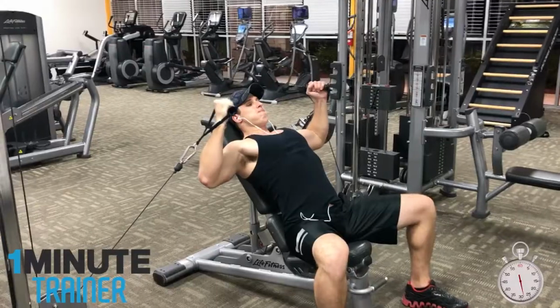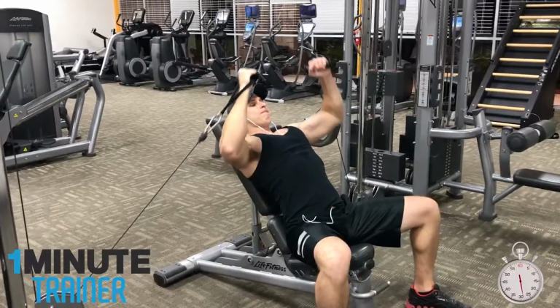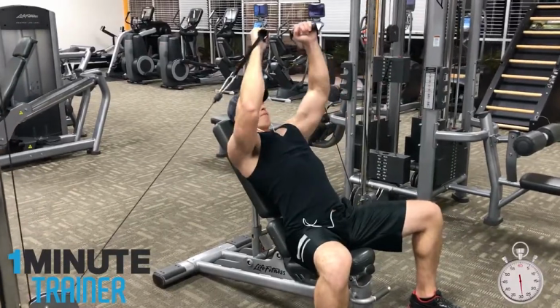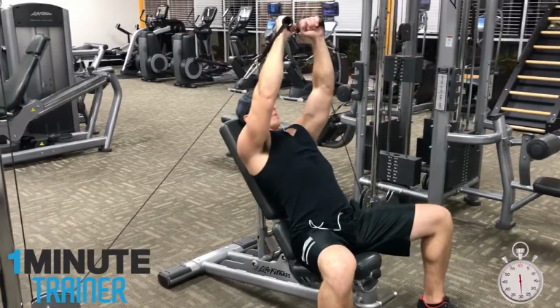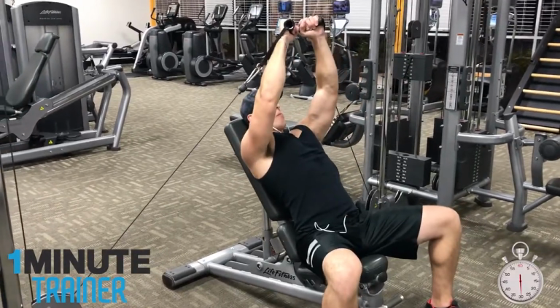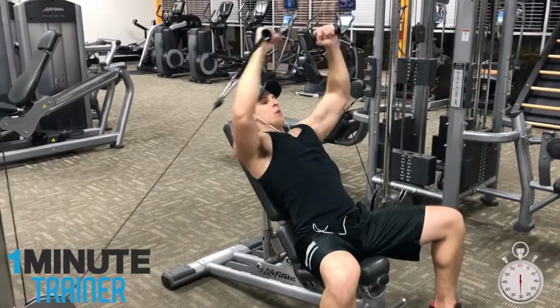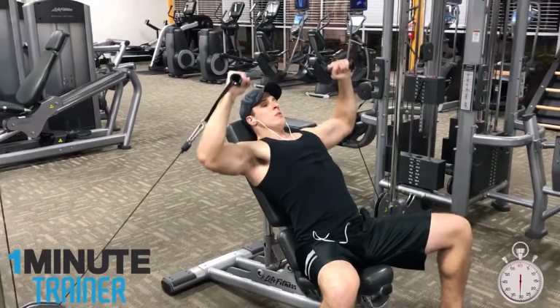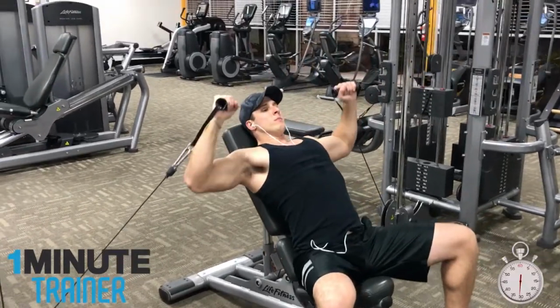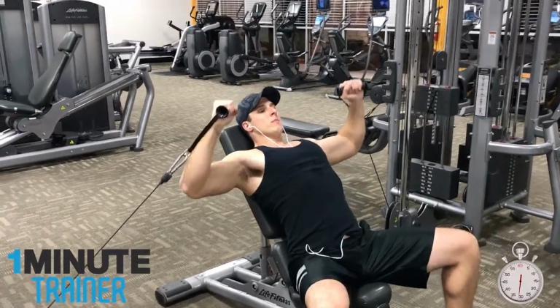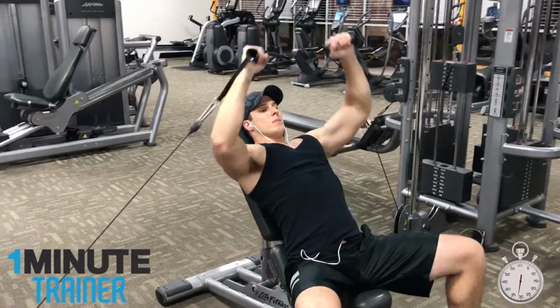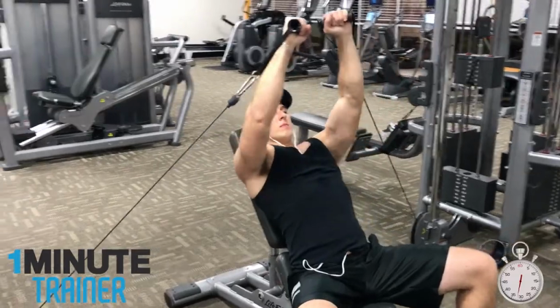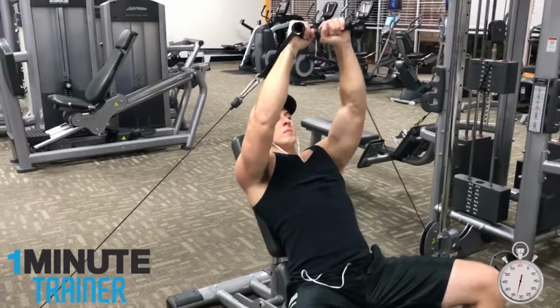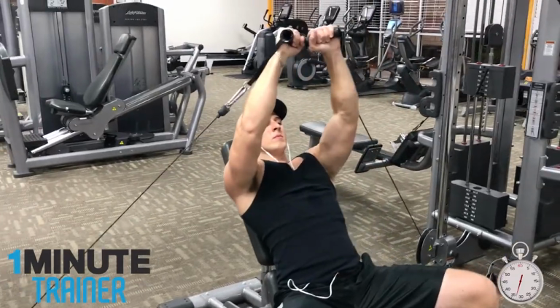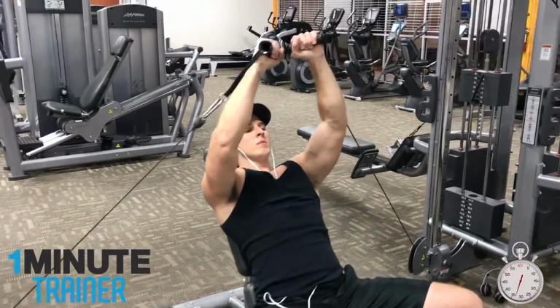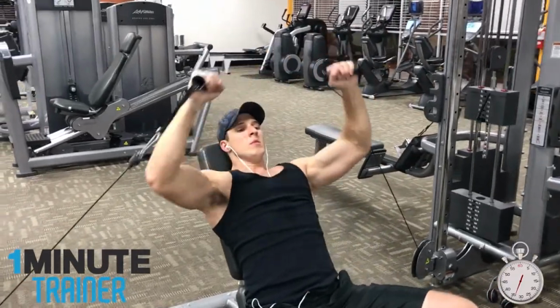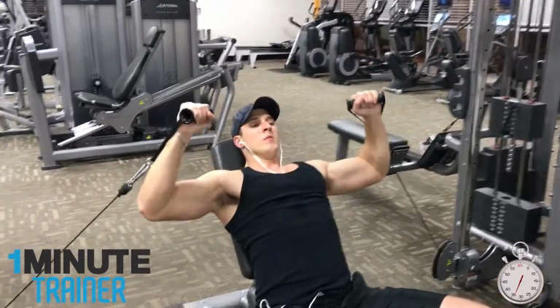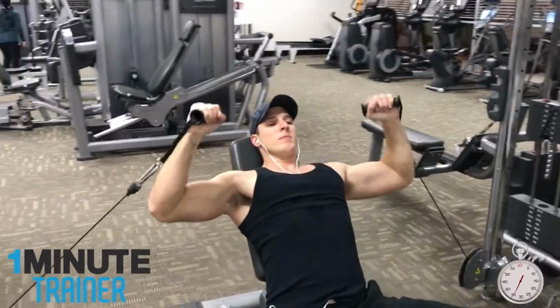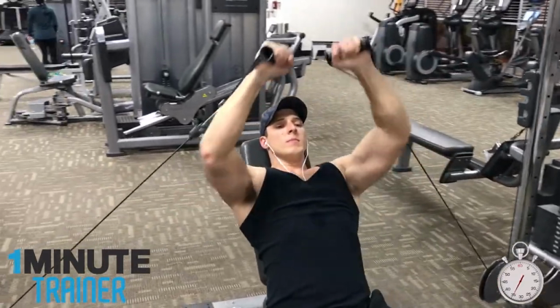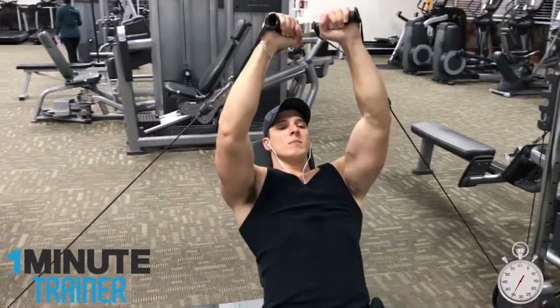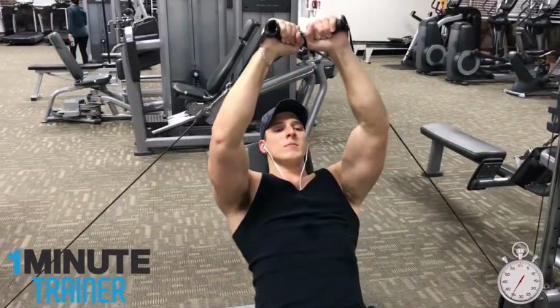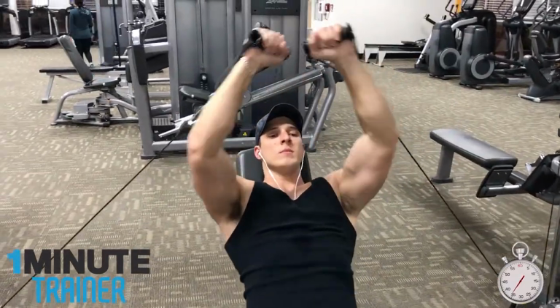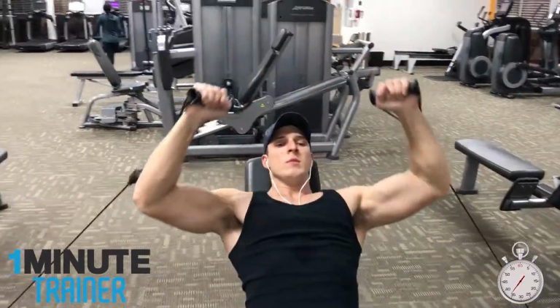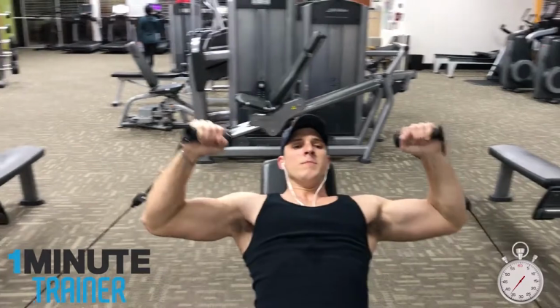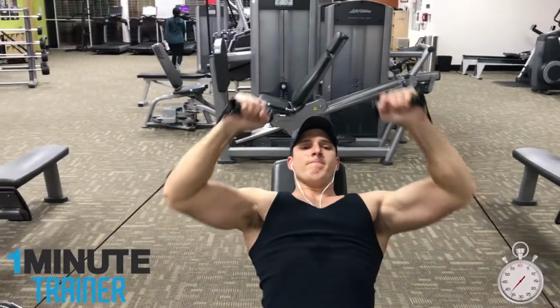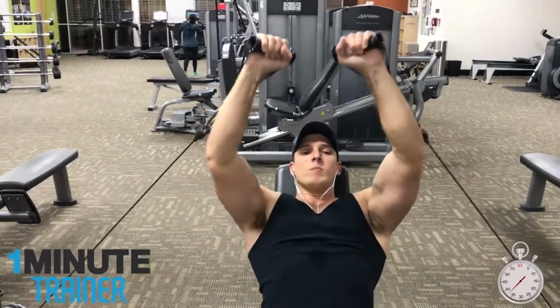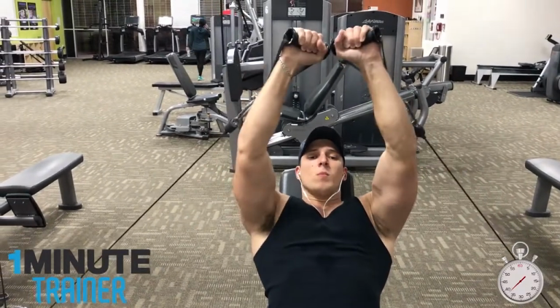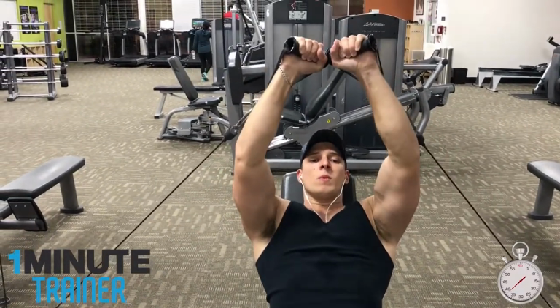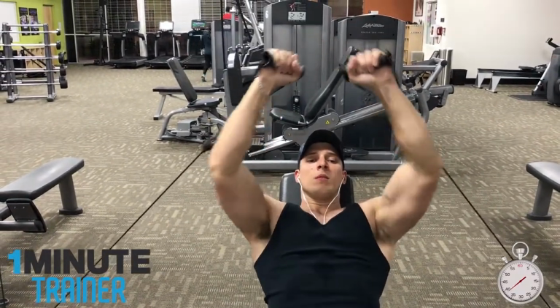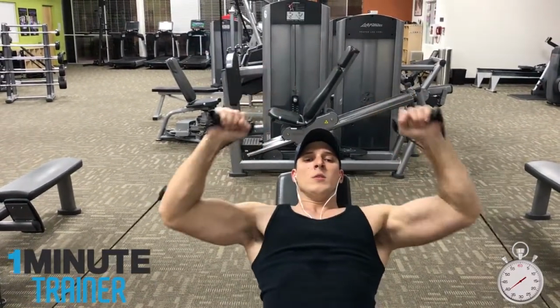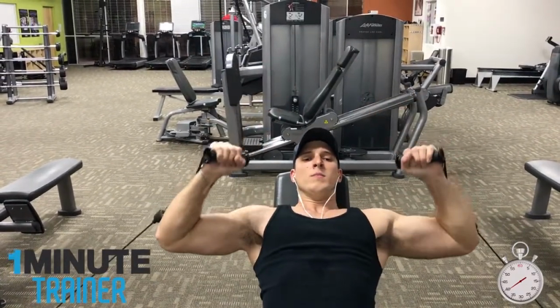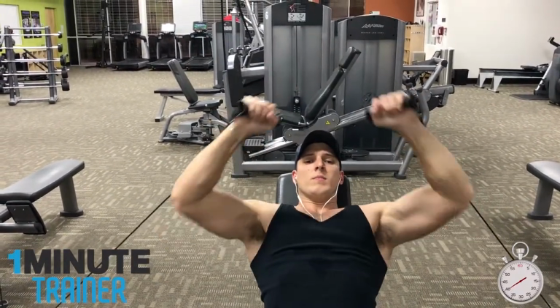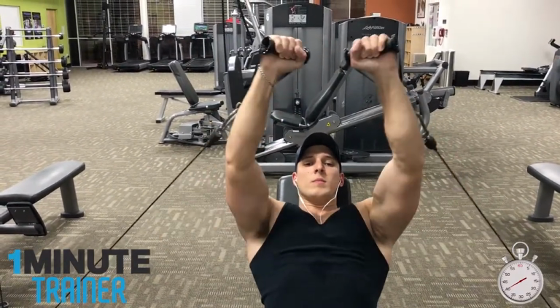The first exercise, which is the press, adds thickness to the pectoral muscle, and then the flies add to the width of the pecs. Together, they effectively work almost the entire pectoral muscle in that particular plane.